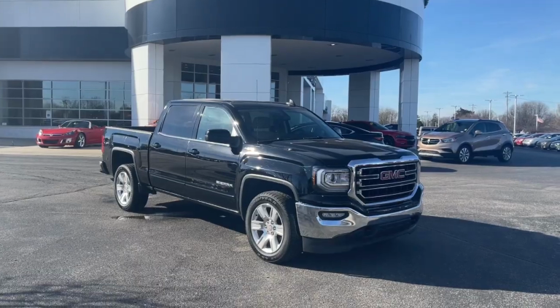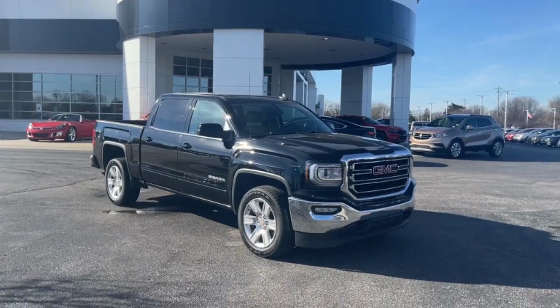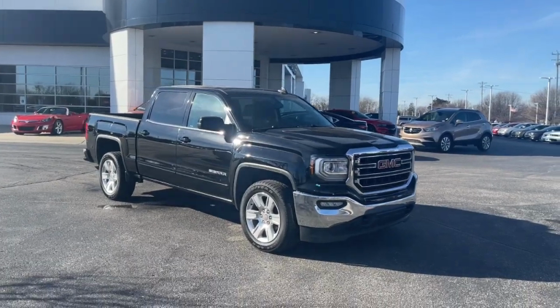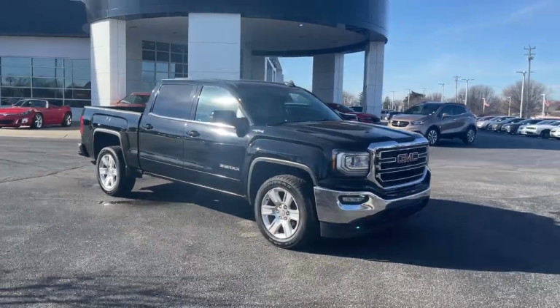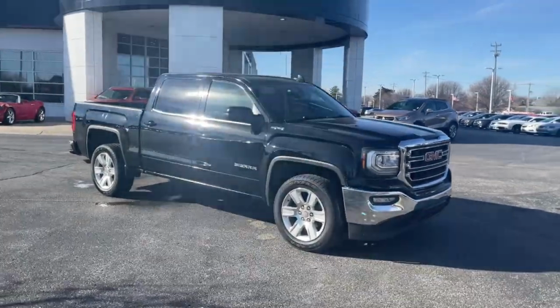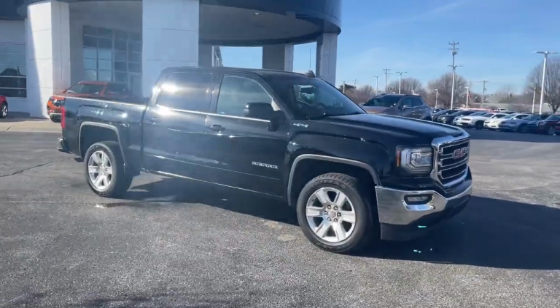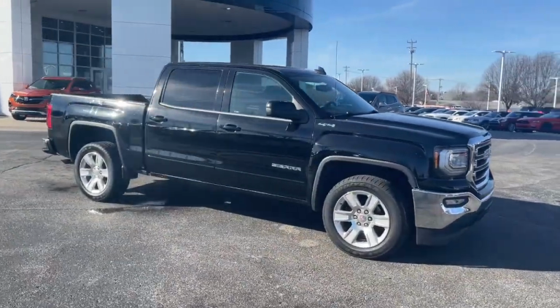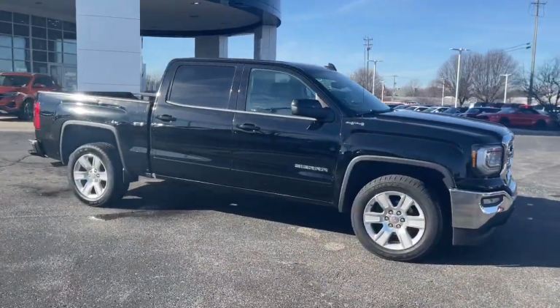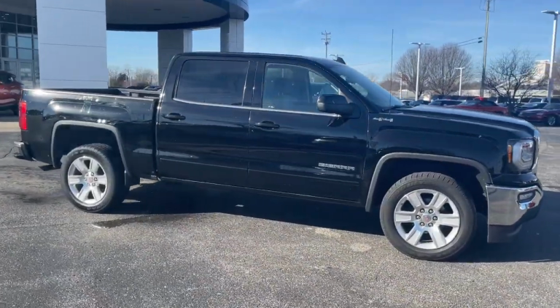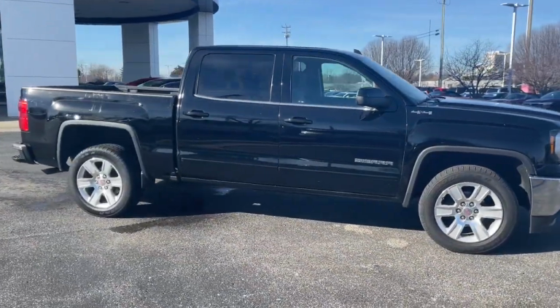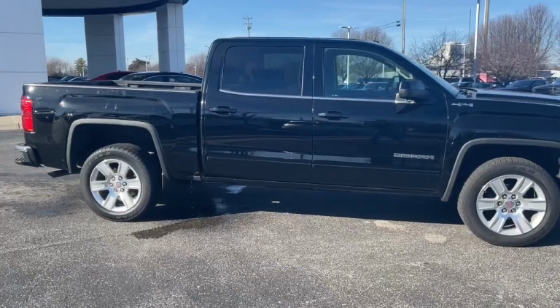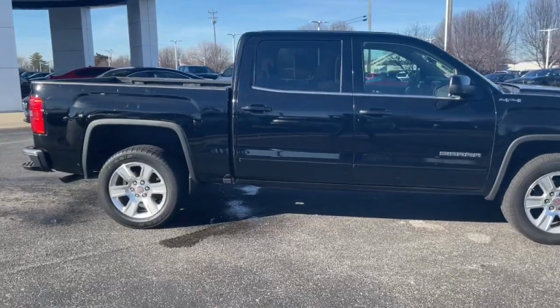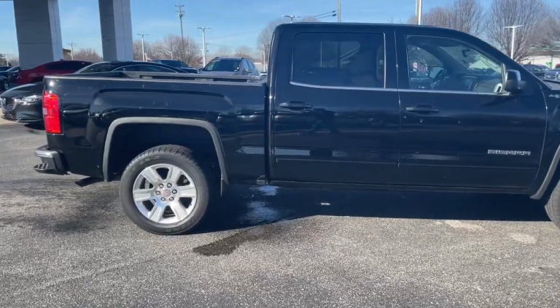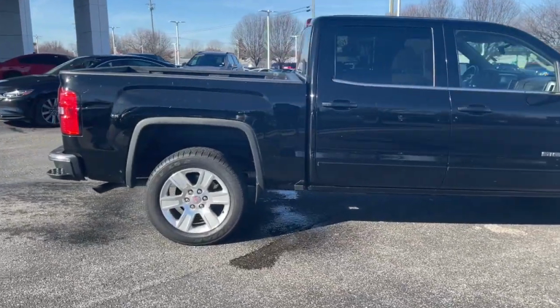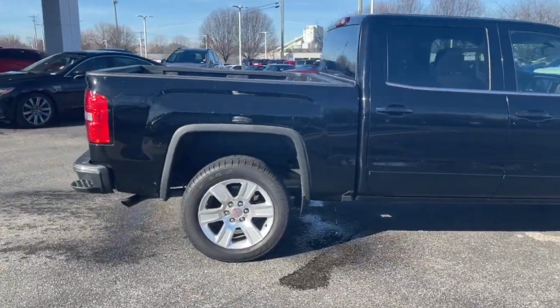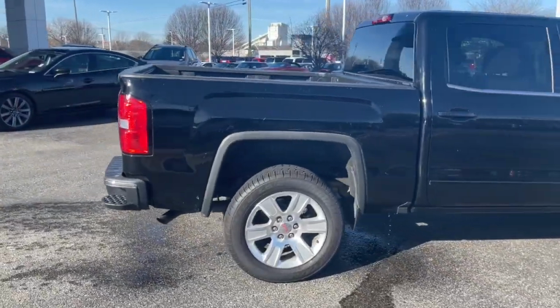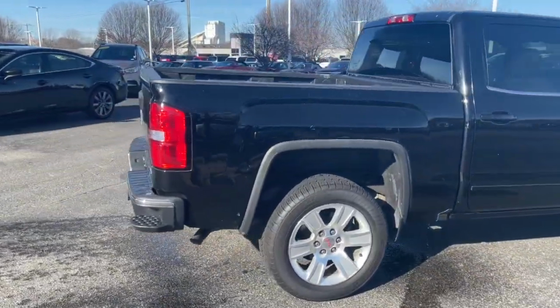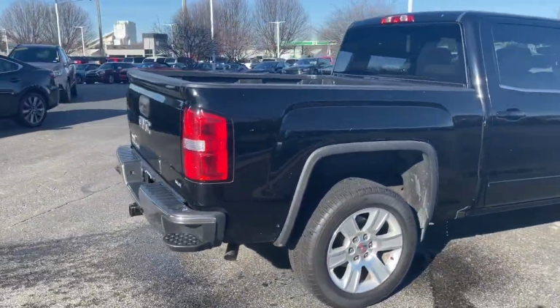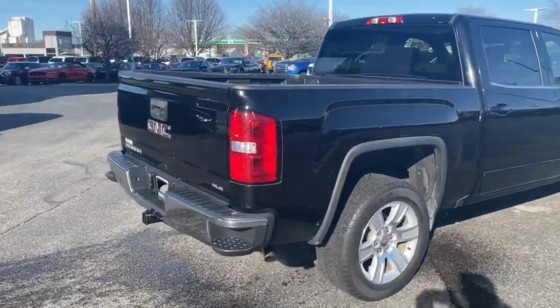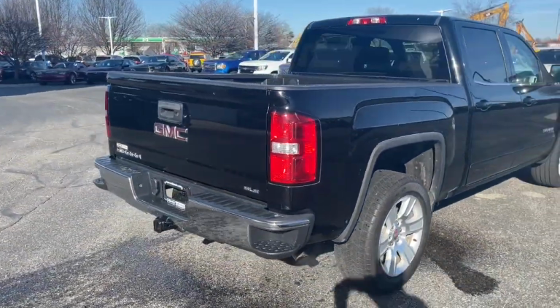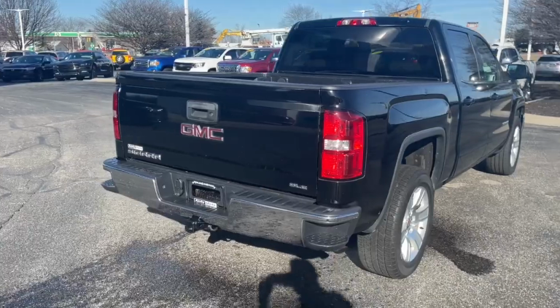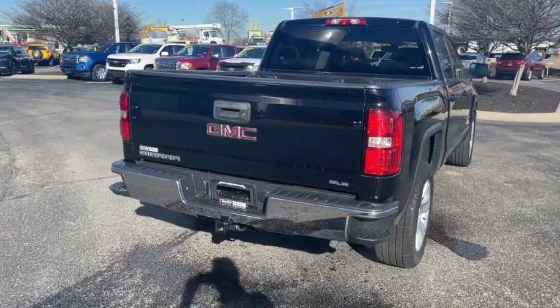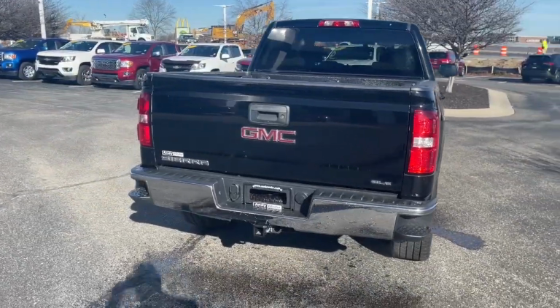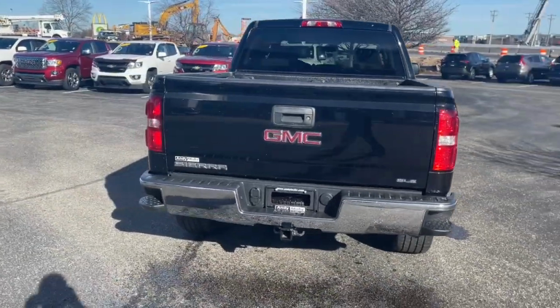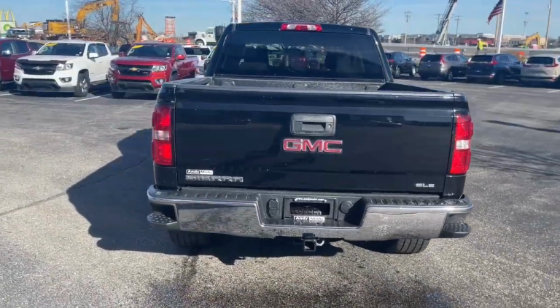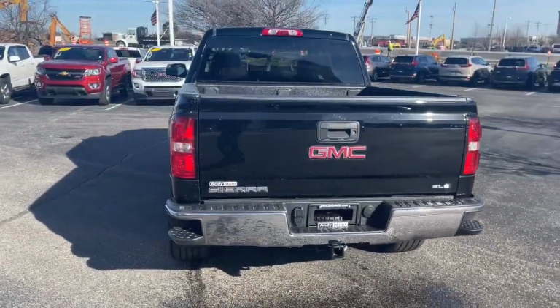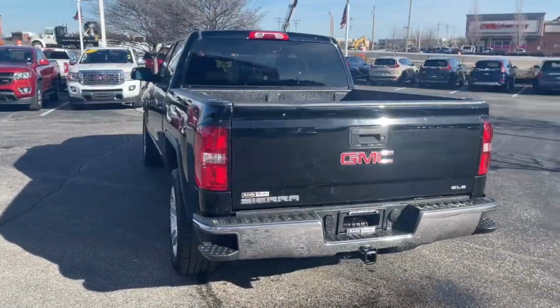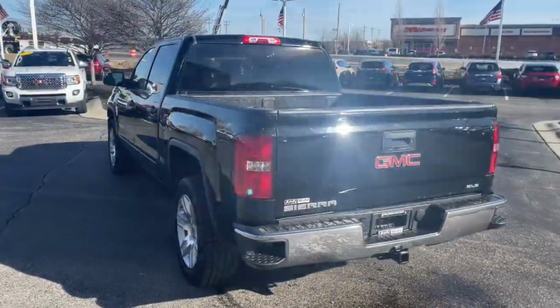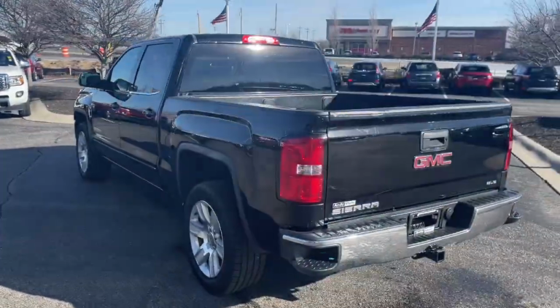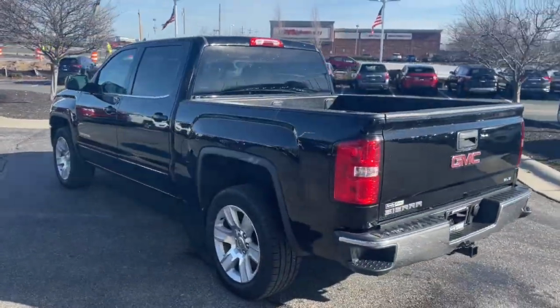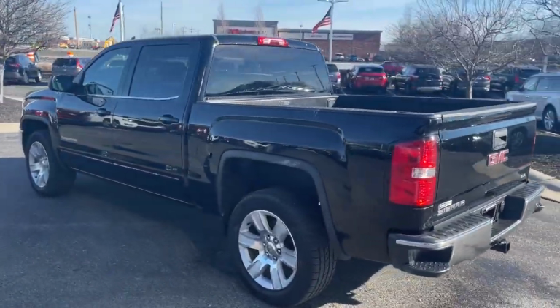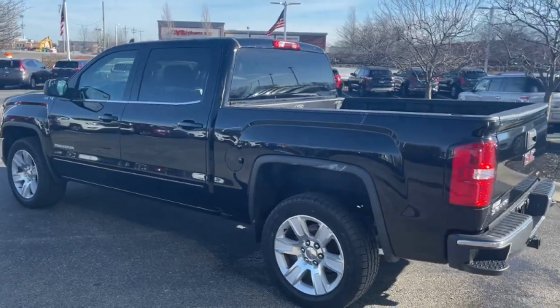Check out this 2018 GMC Sierra. With less than 70,000 miles on the odometer, this vehicle provides excellent value. This strikingly handsome Sierra delivers full-size pickup strength and plenty of modern comfort and convenience.